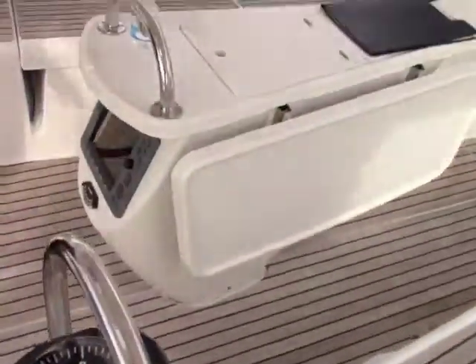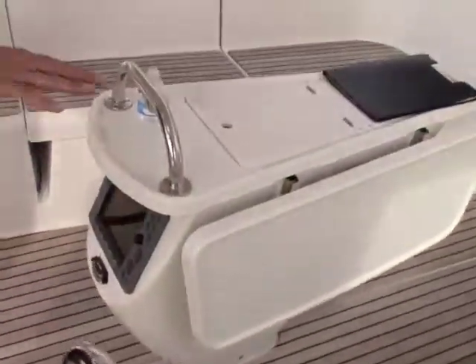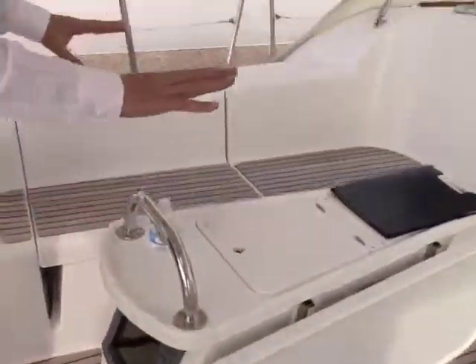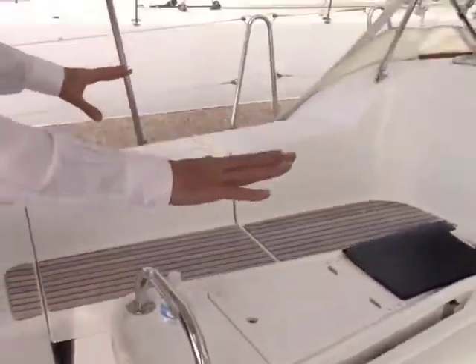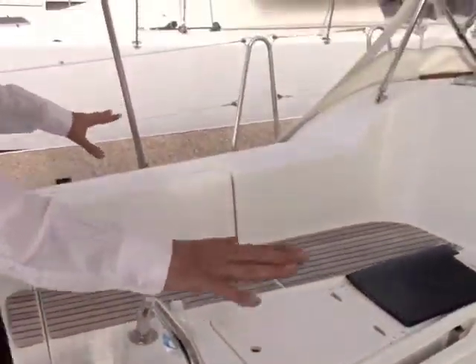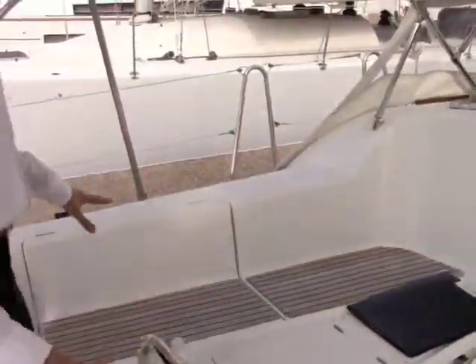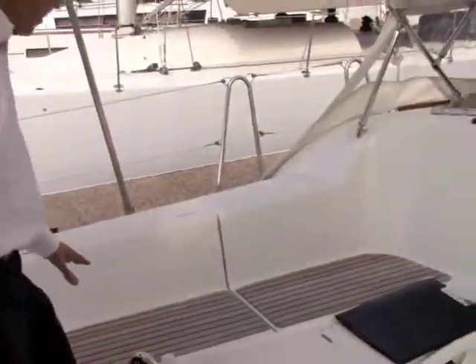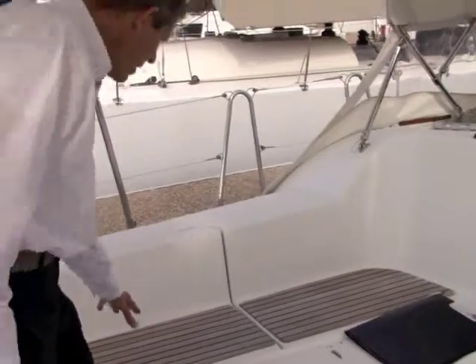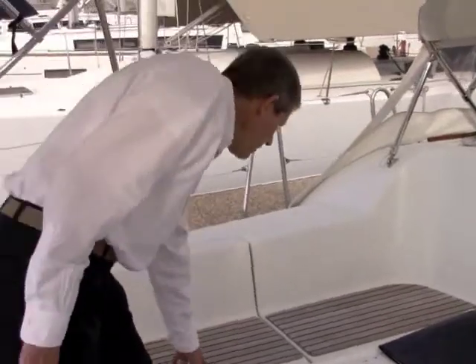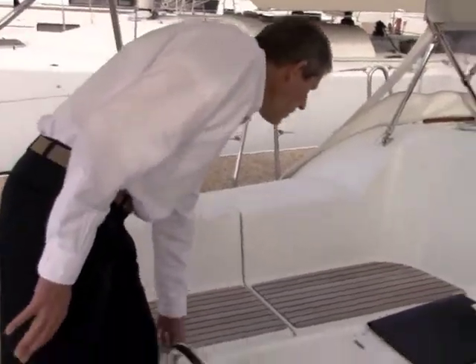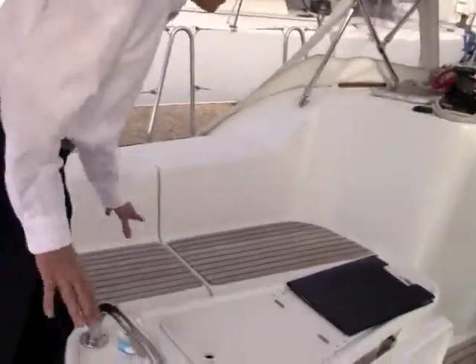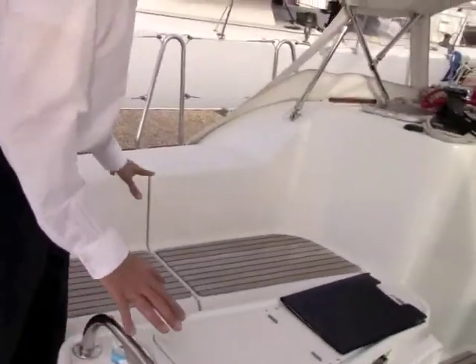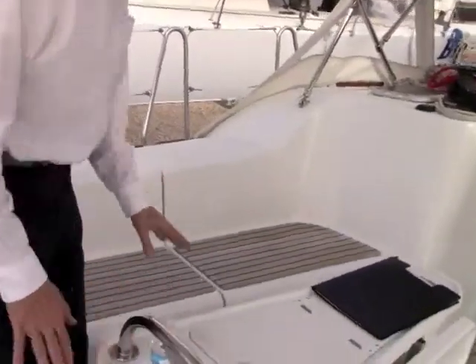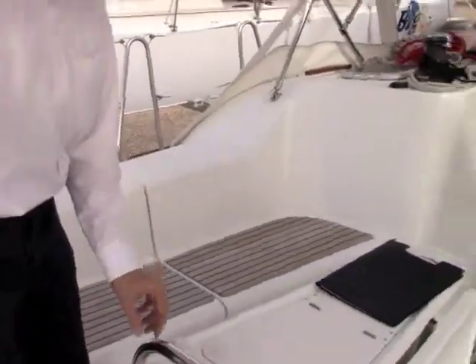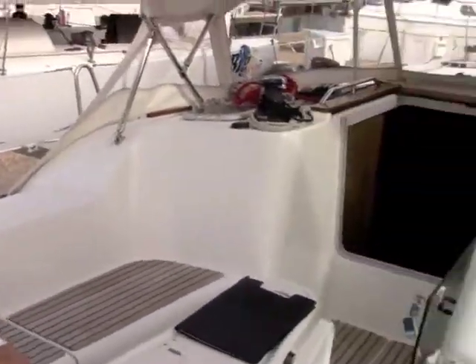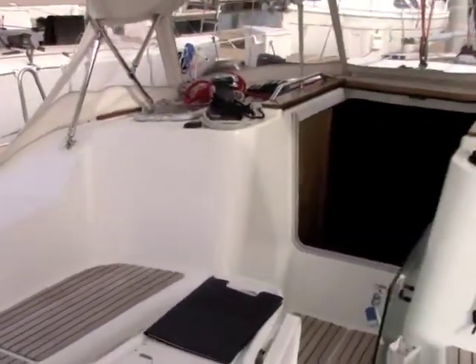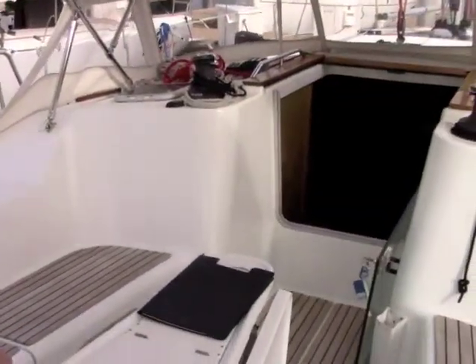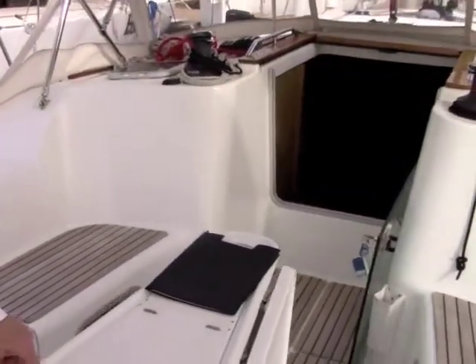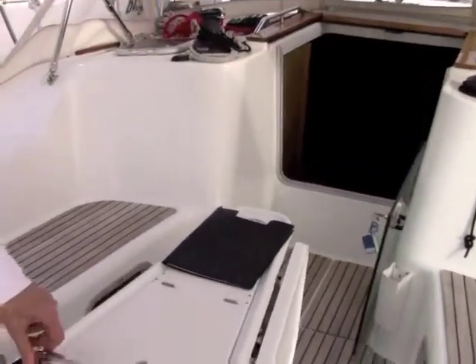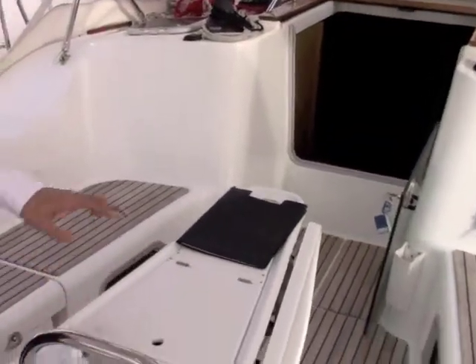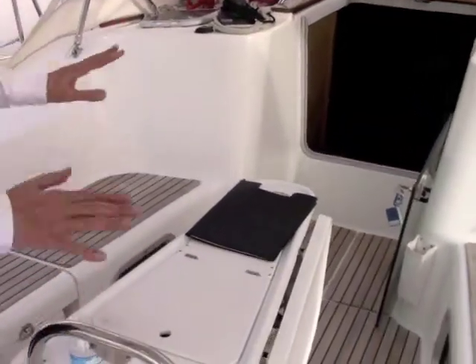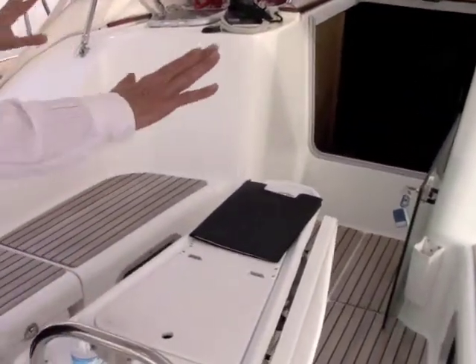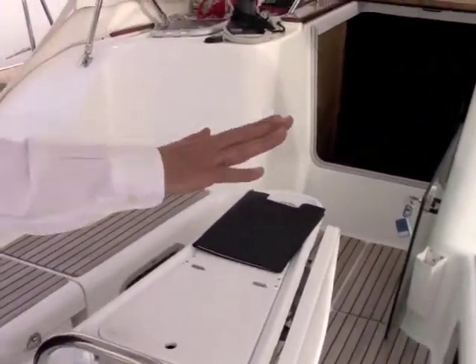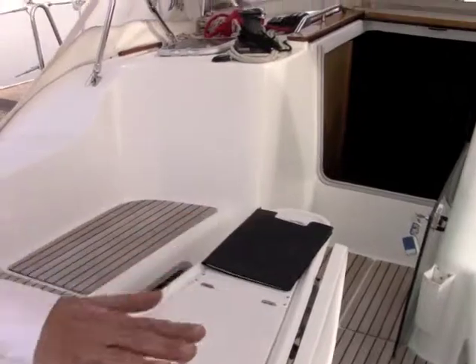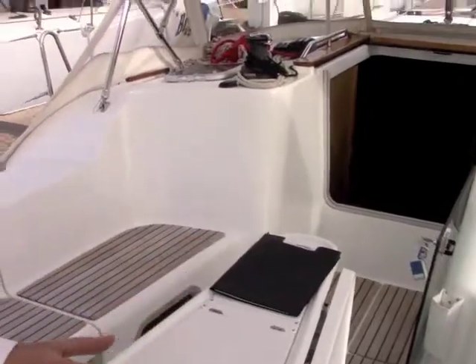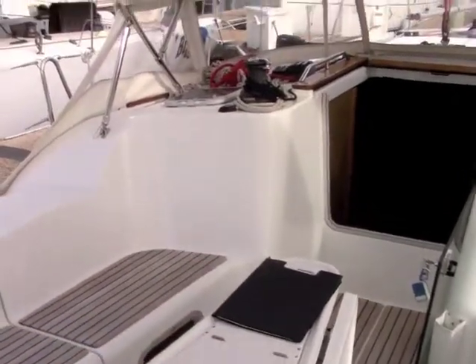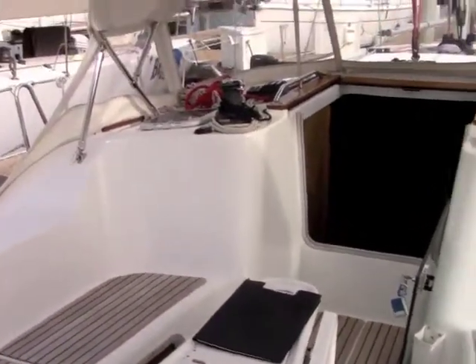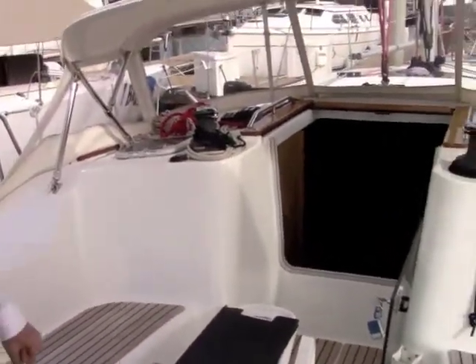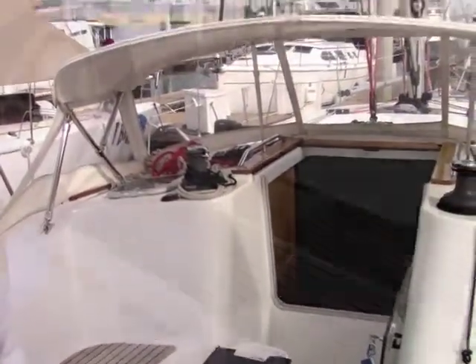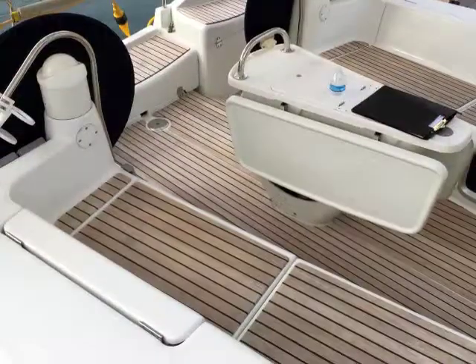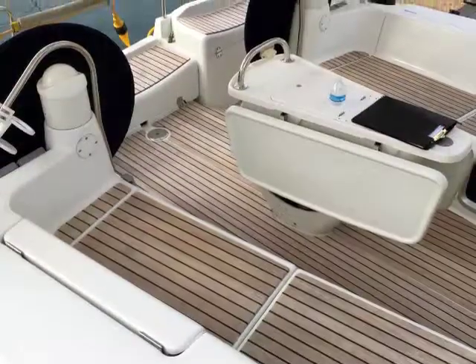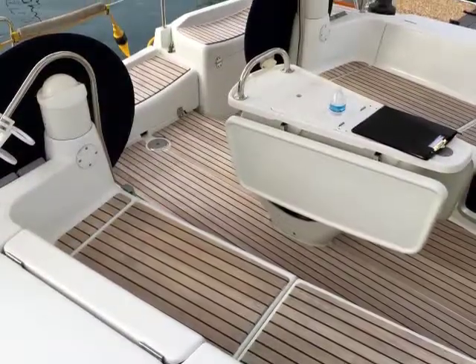Again, the cockpit is all teak inlaid. Large table for entertaining and lots of room back here — a very comfortable cockpit area.